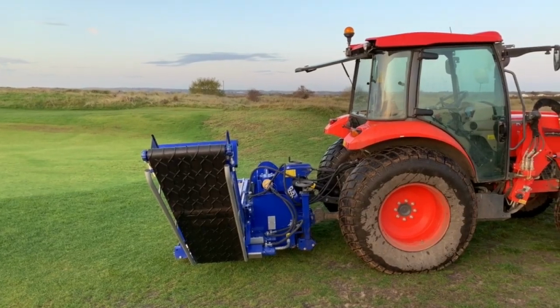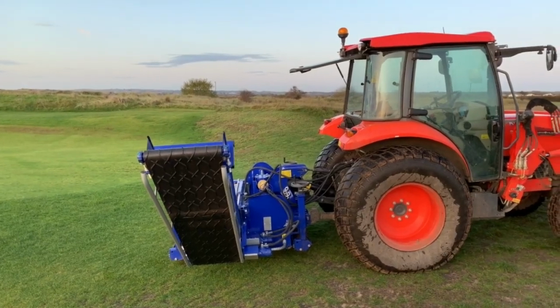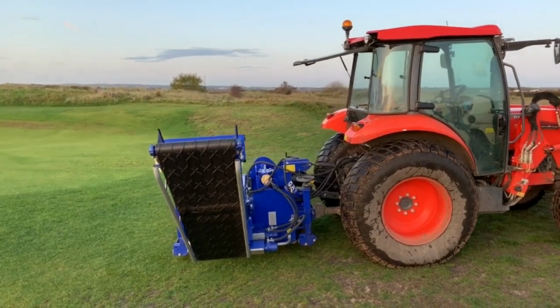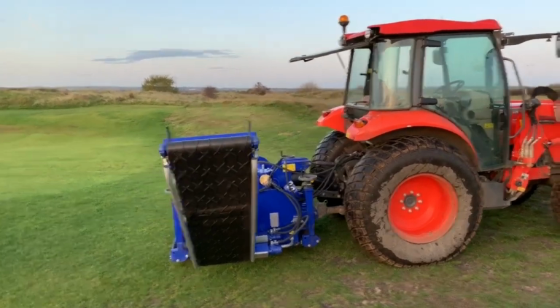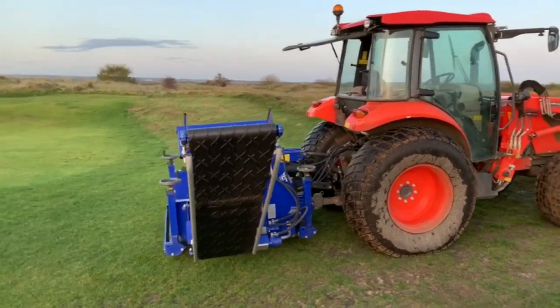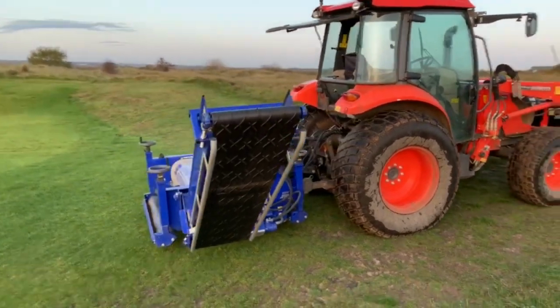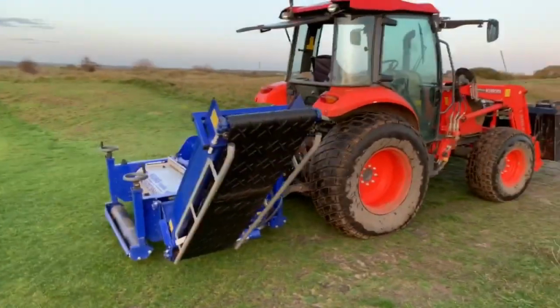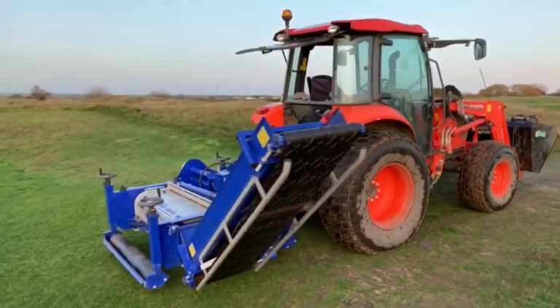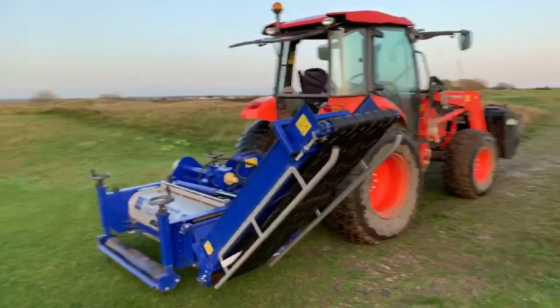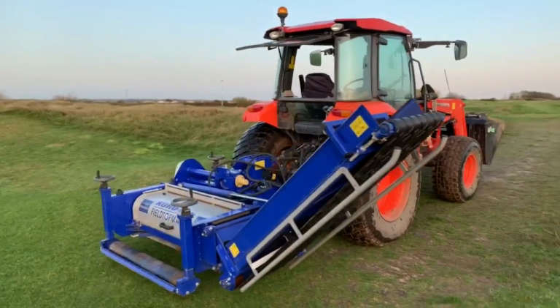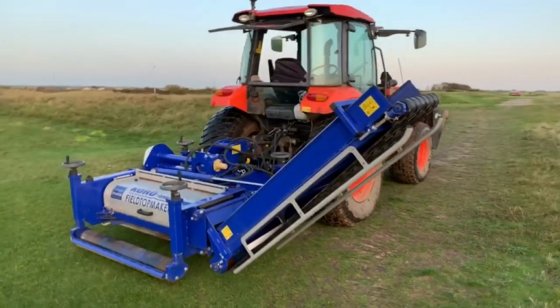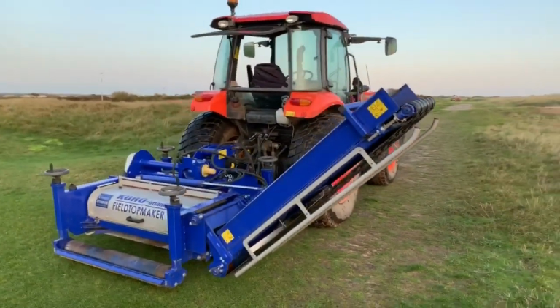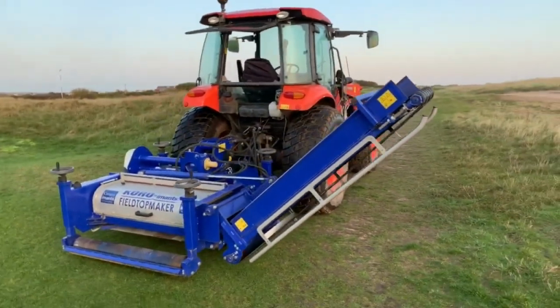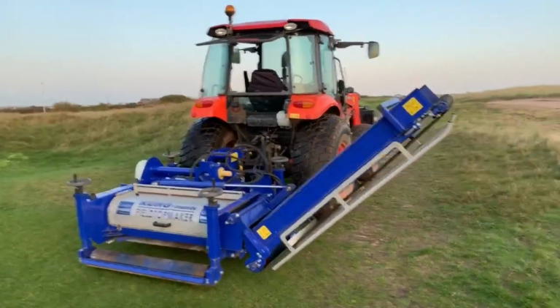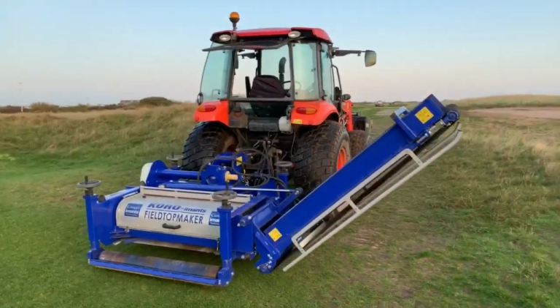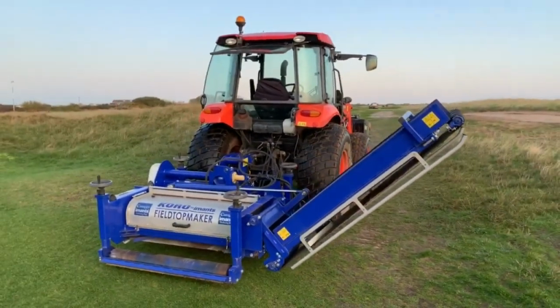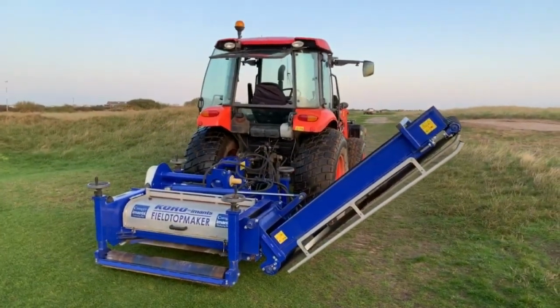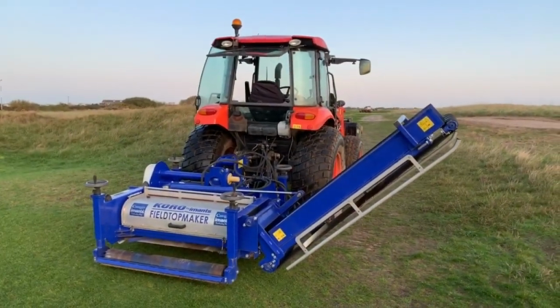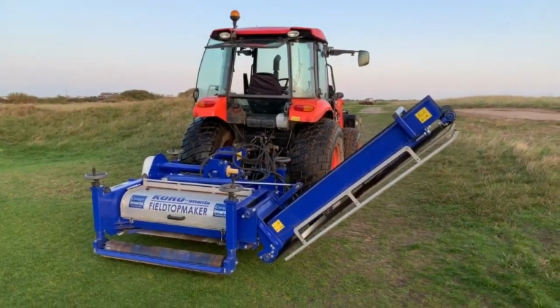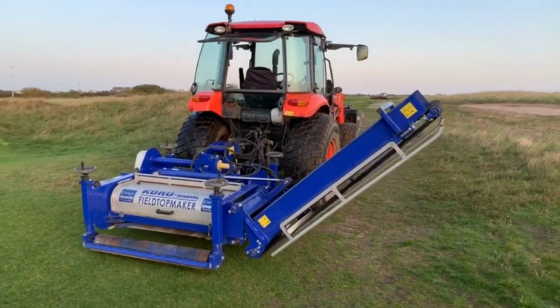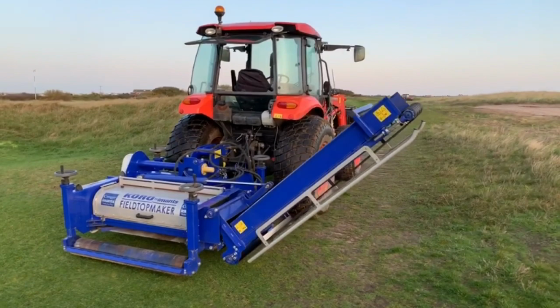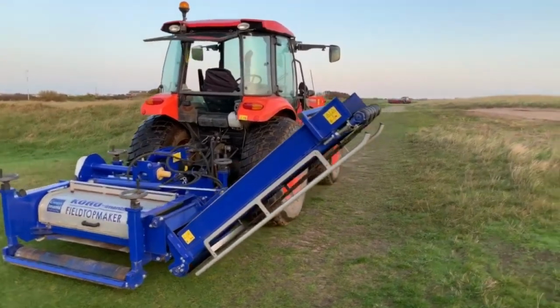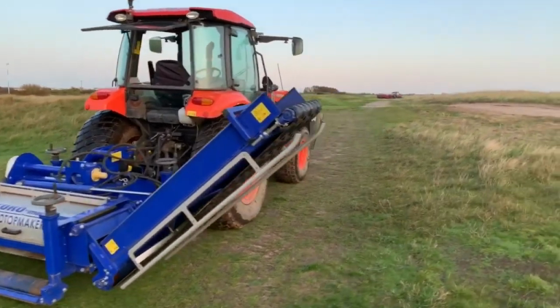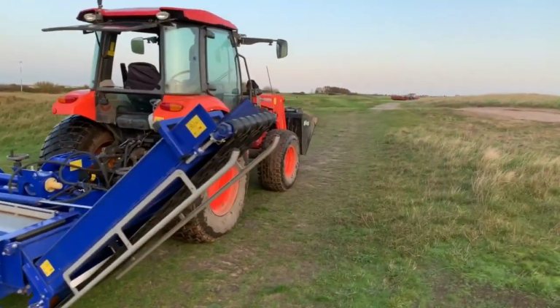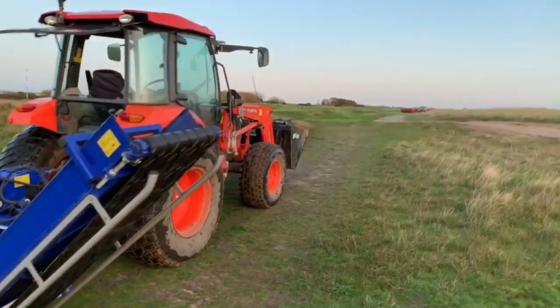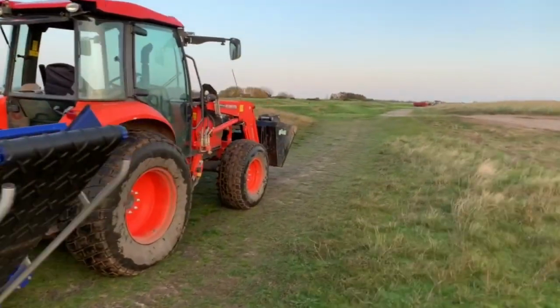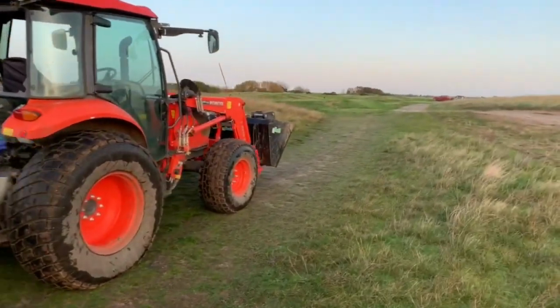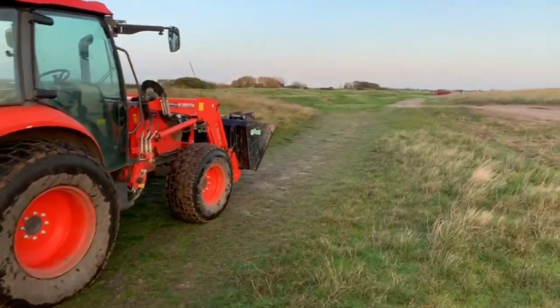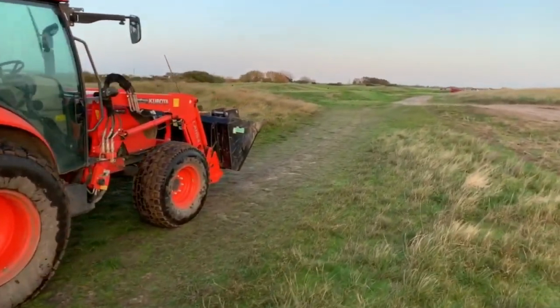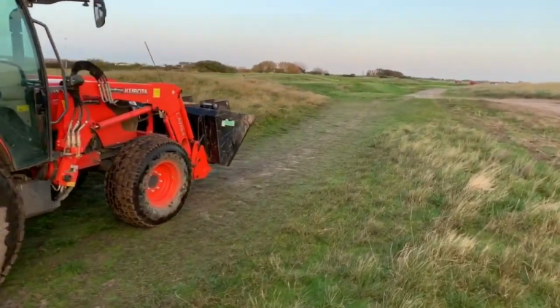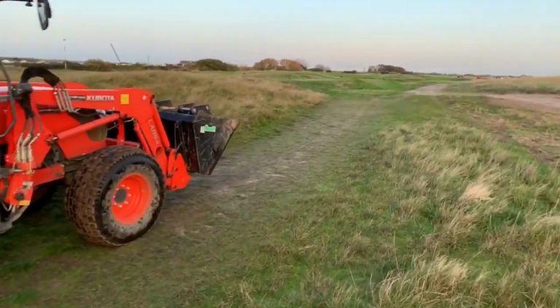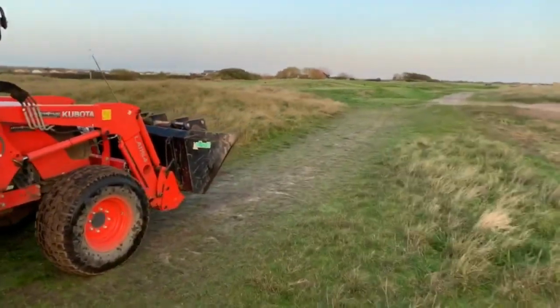Out with the new favourite machine, the Mance Coral Field Top Maker. Often used on football pitches to strip the top off for the new season, we've discovered here that it works really well in renovating old paths.